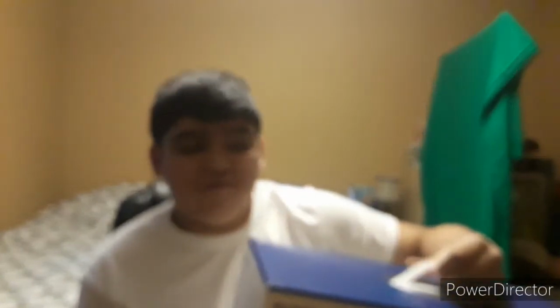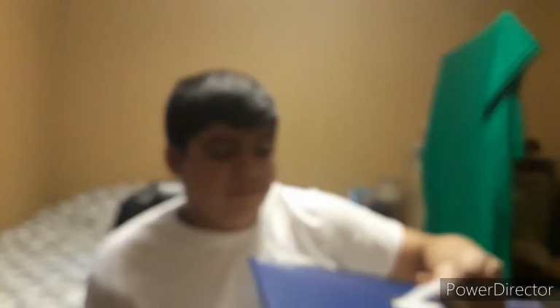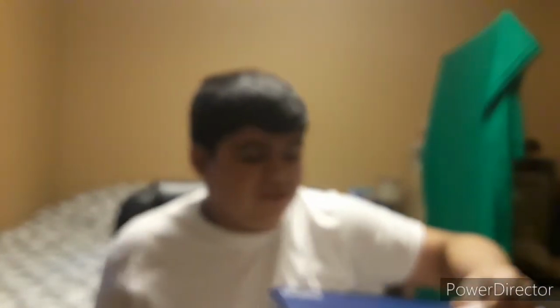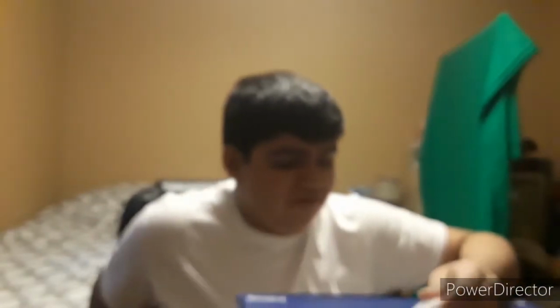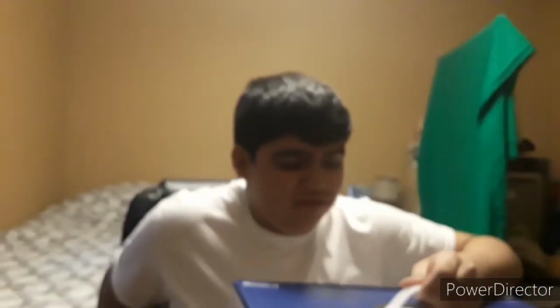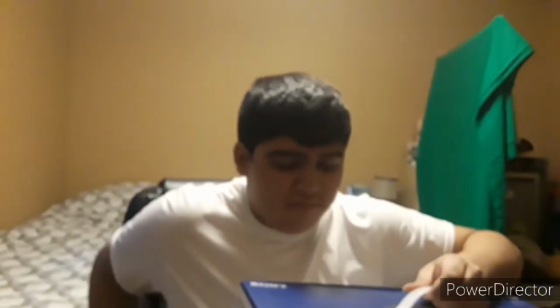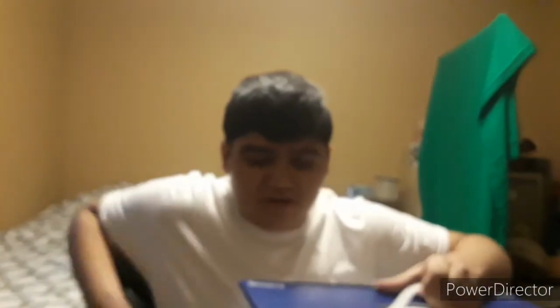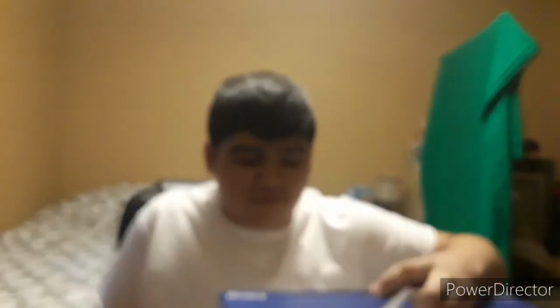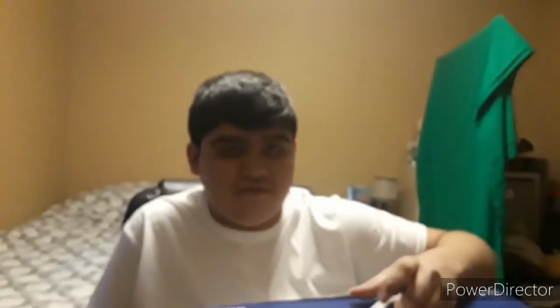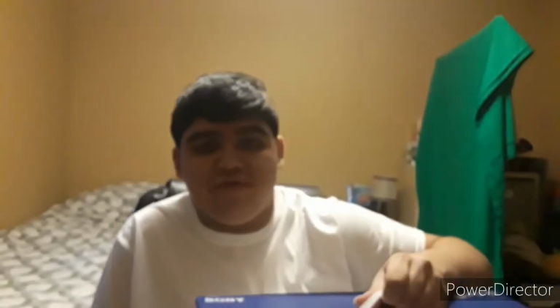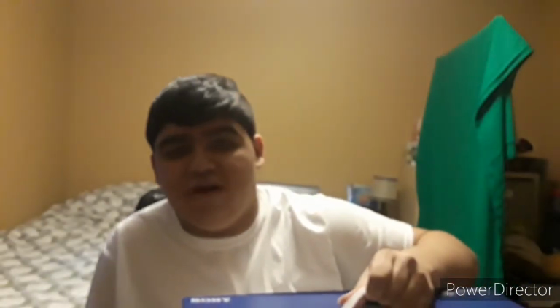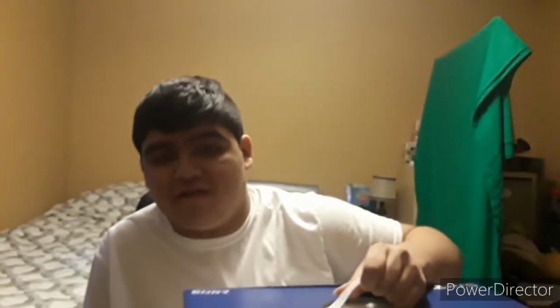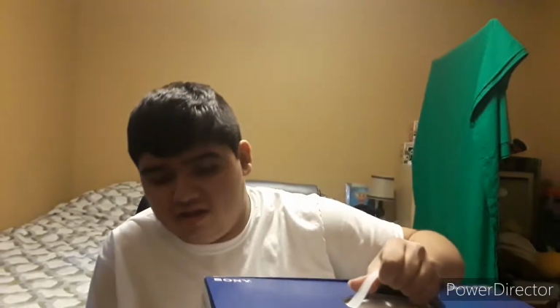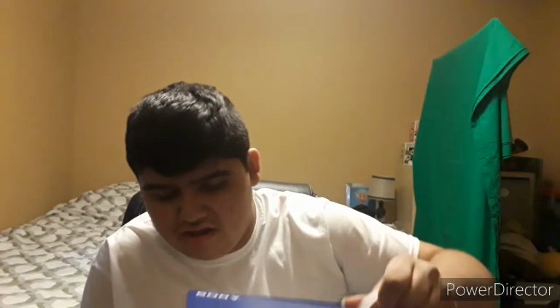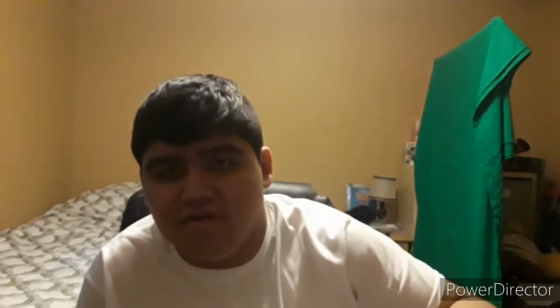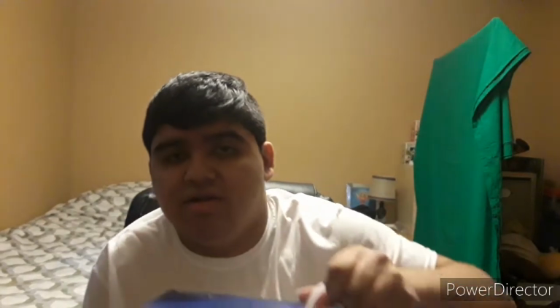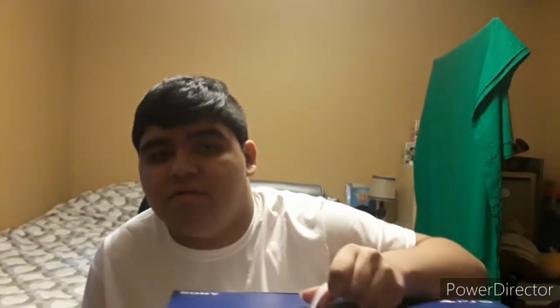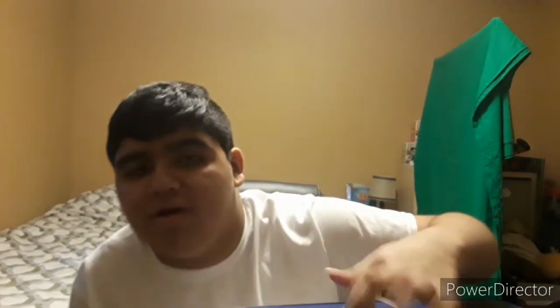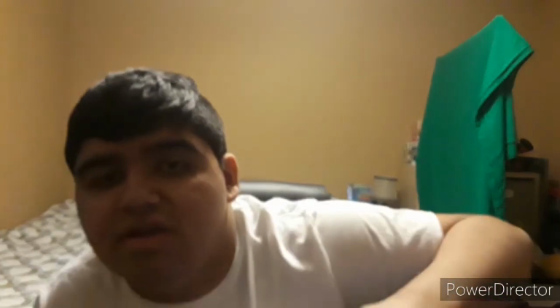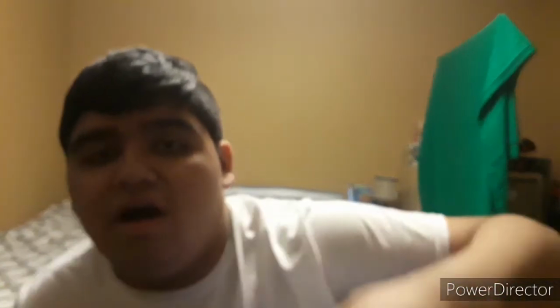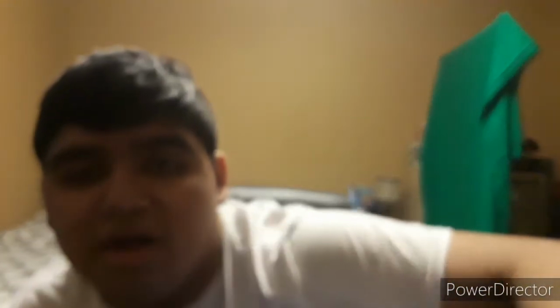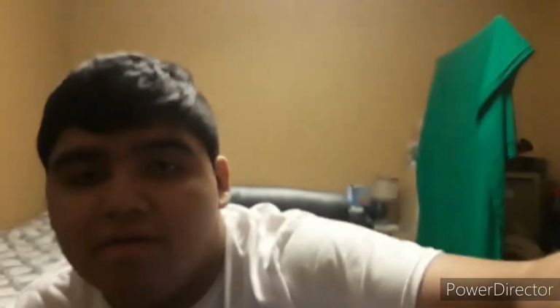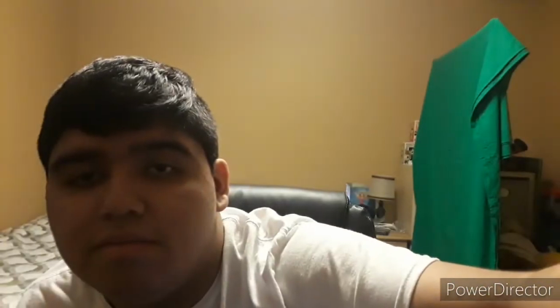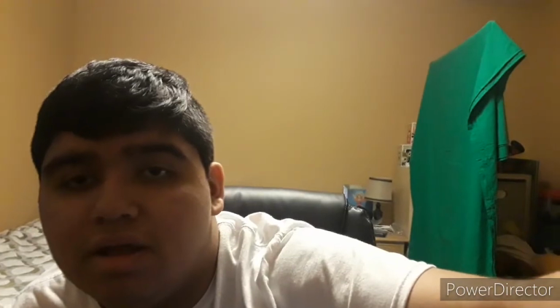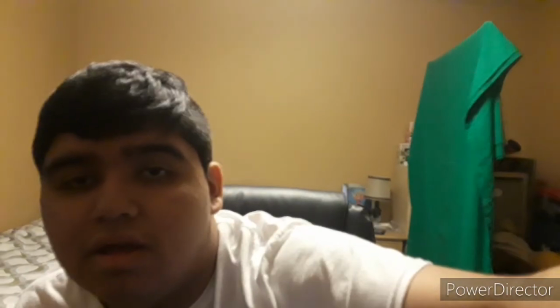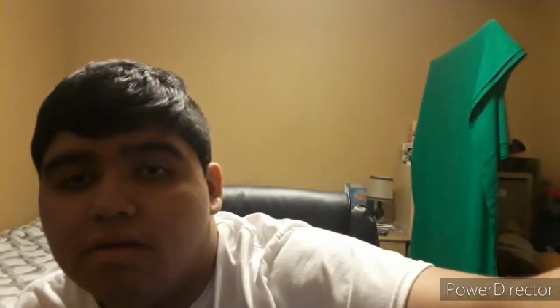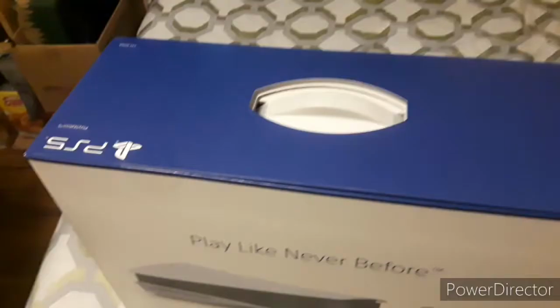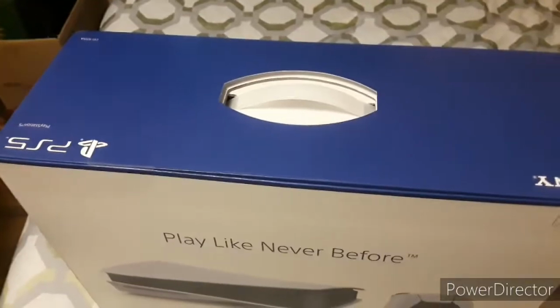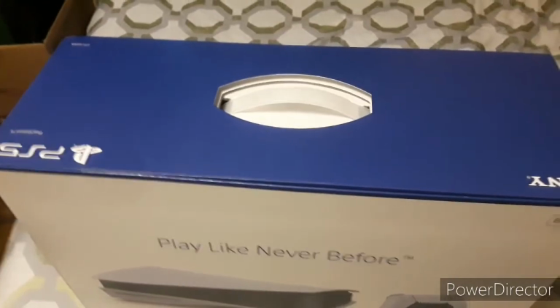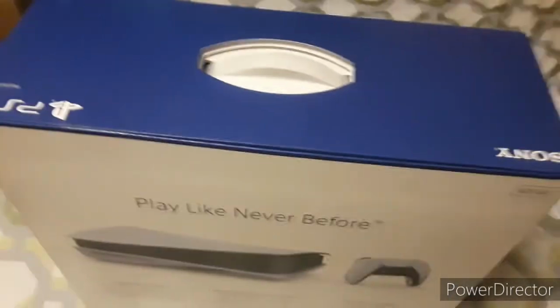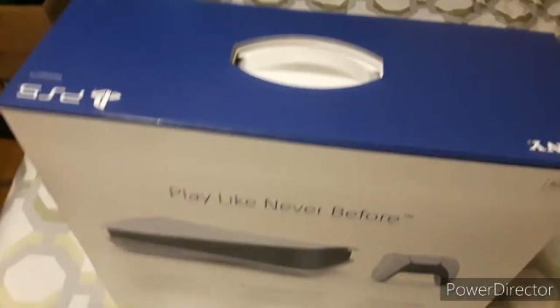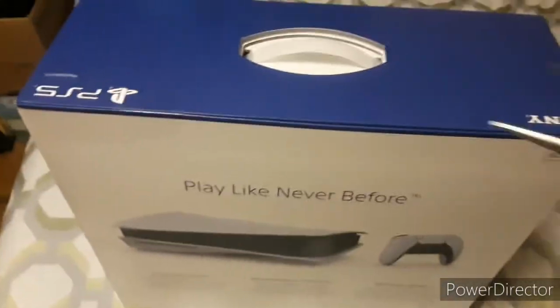So we're about to unbox the console, but very carefully because it's really fragile, okay? We're about to unbox on top of my... Alright, so we're about to open the console.